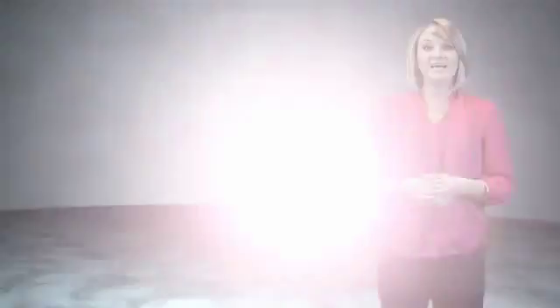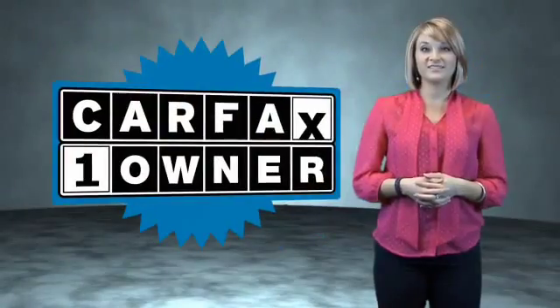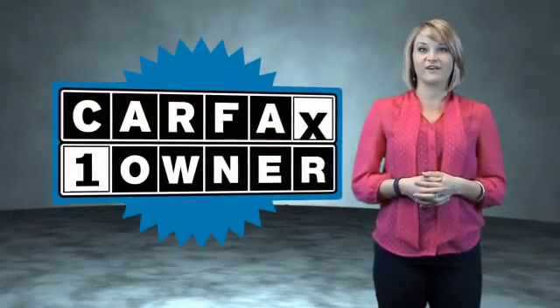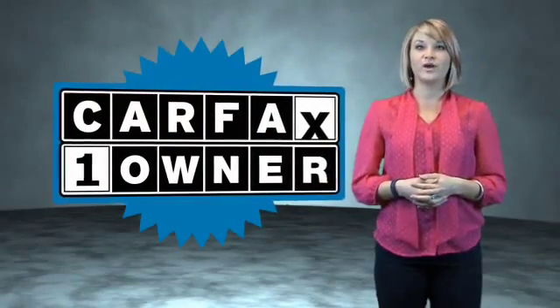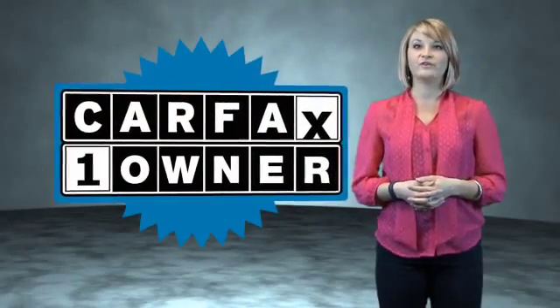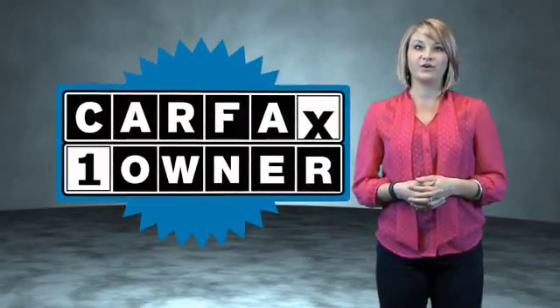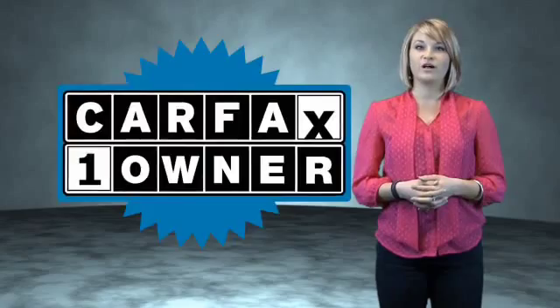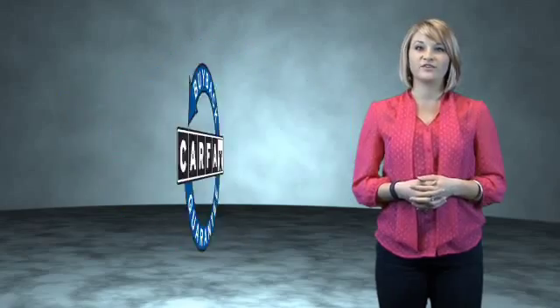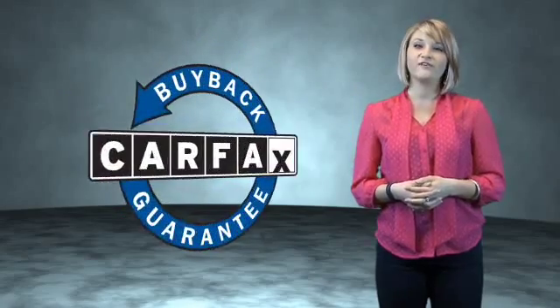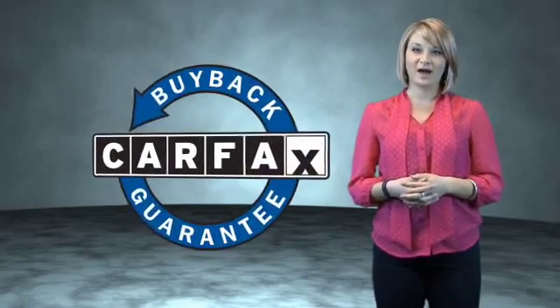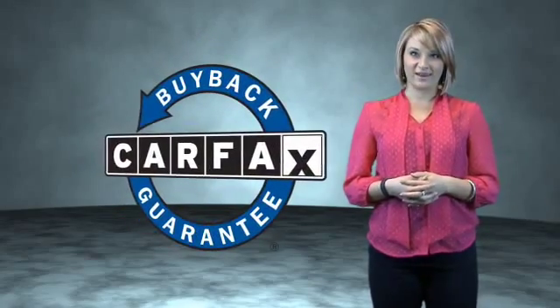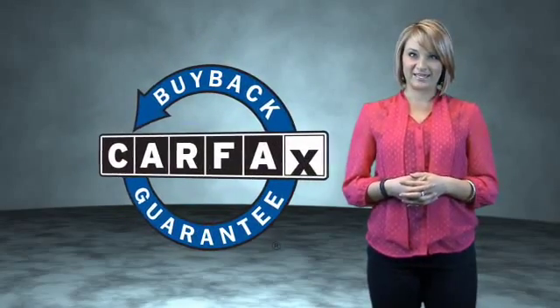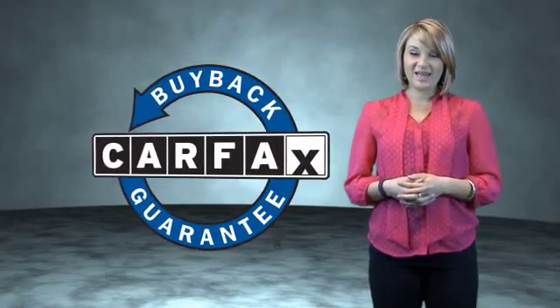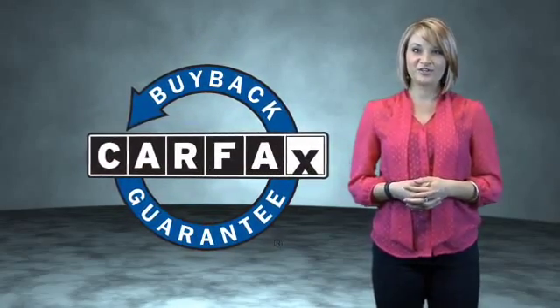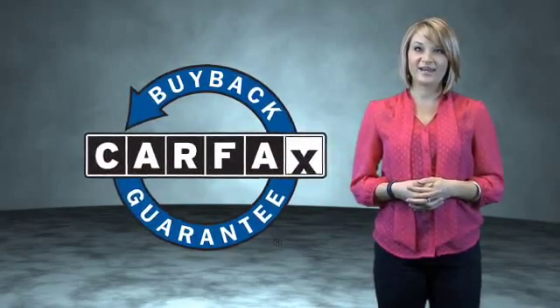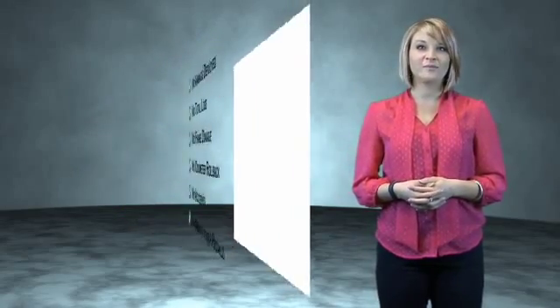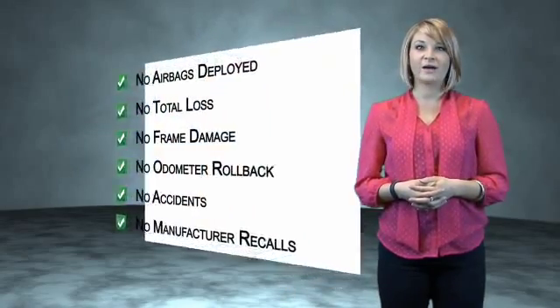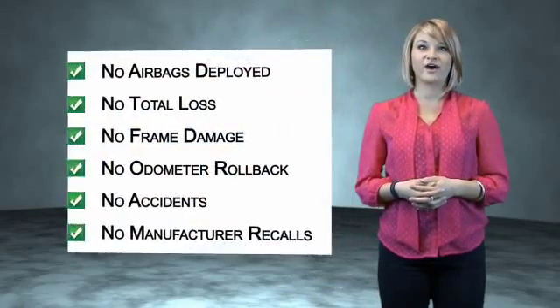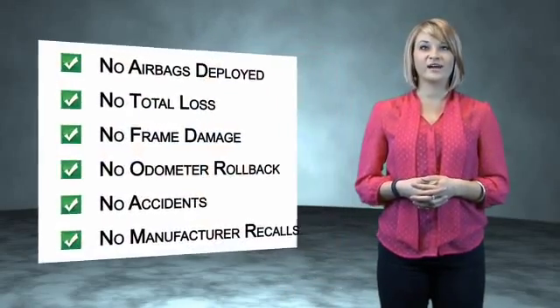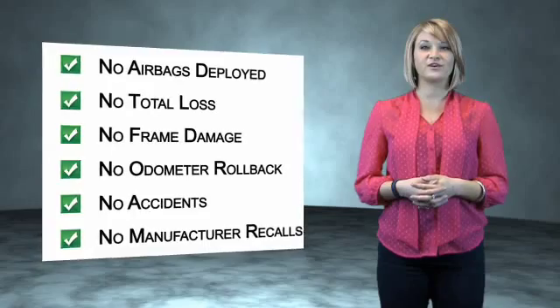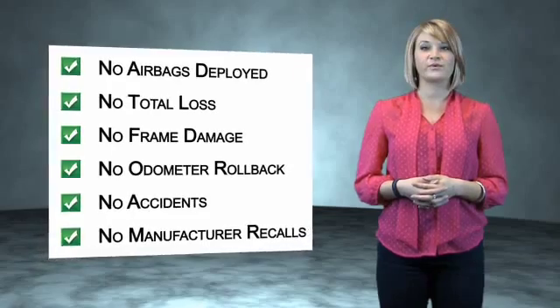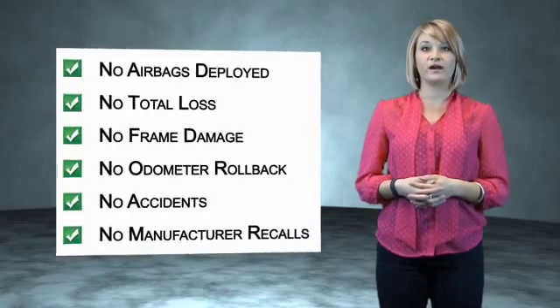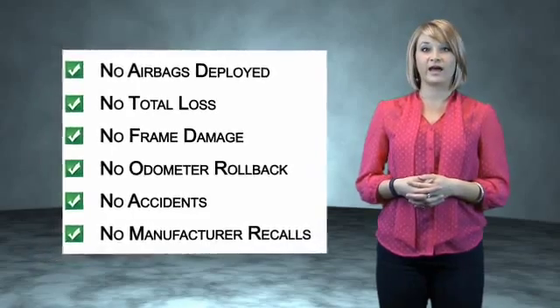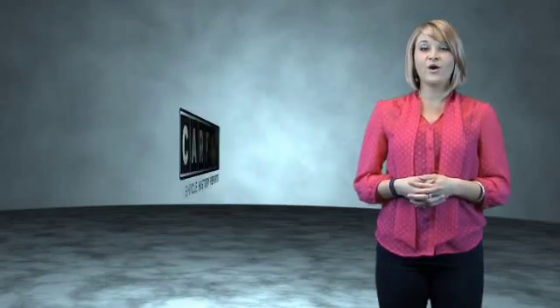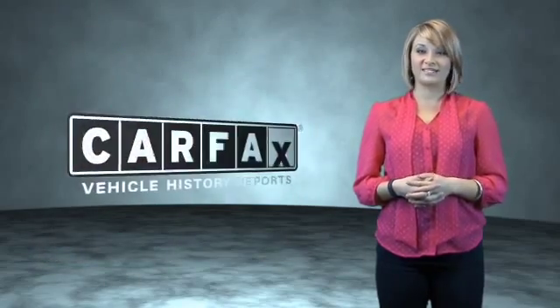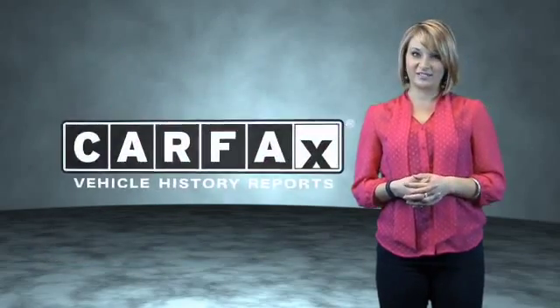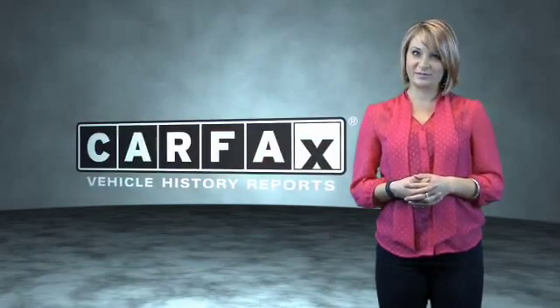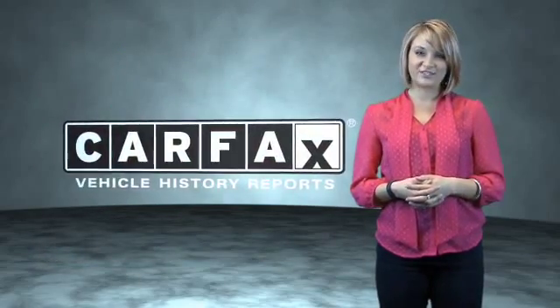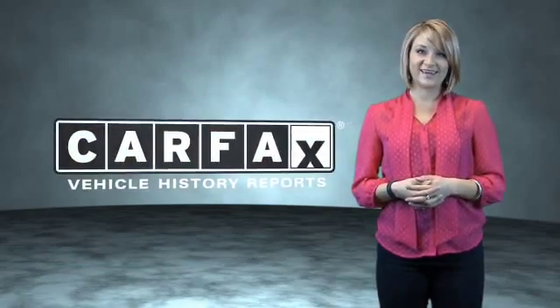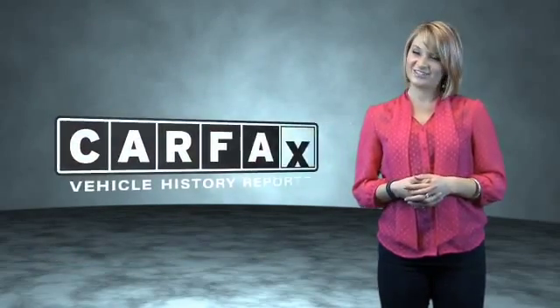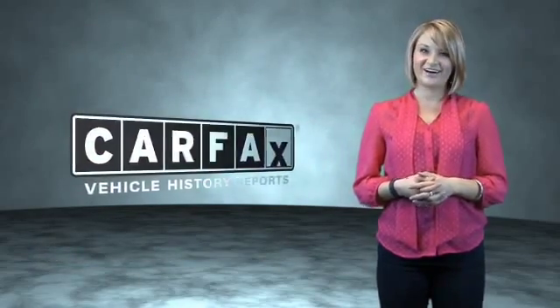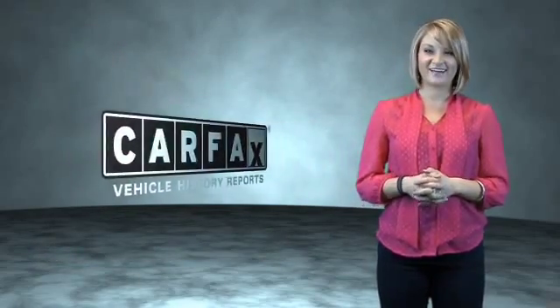This is a Carfax One Owner Vehicle which qualifies for the Carfax Buy Back Guarantee. Be sure to find a complimentary copy of the Carfax Vehicle History Report online or contact the dealership. Show me the Carfax.